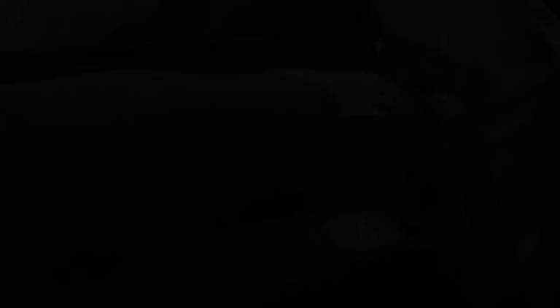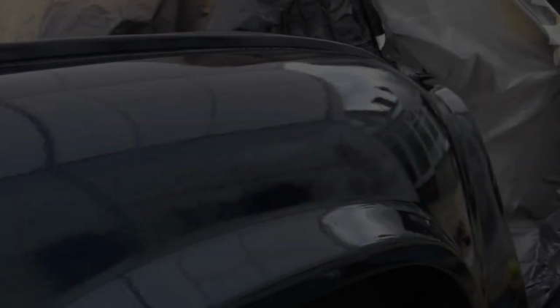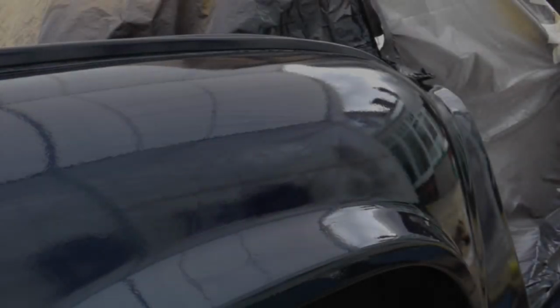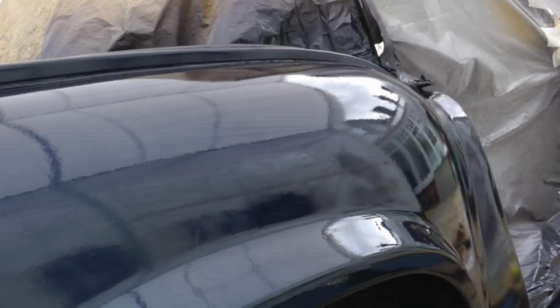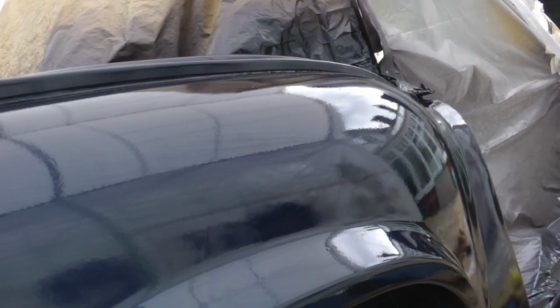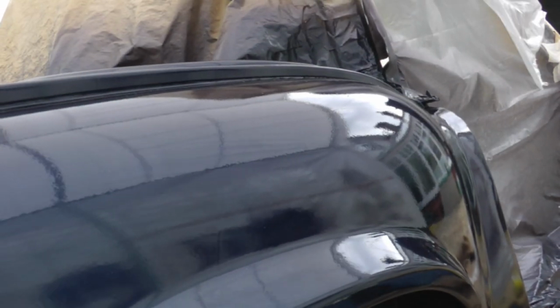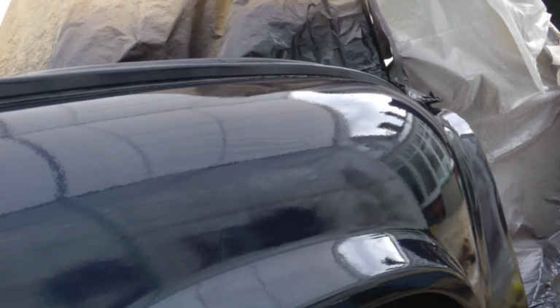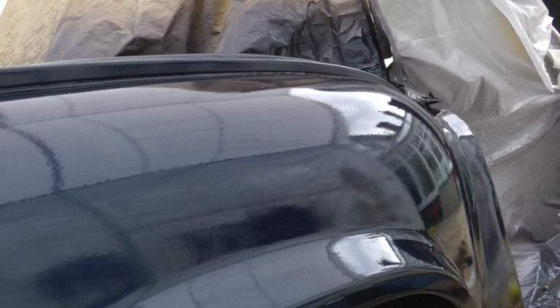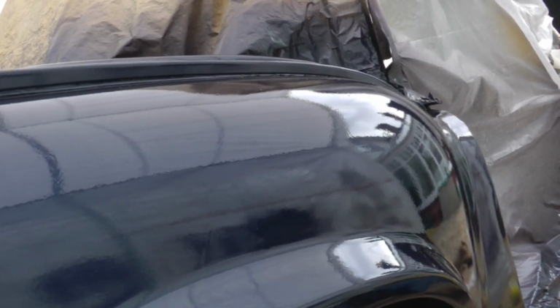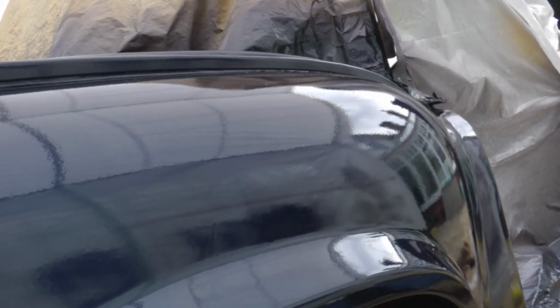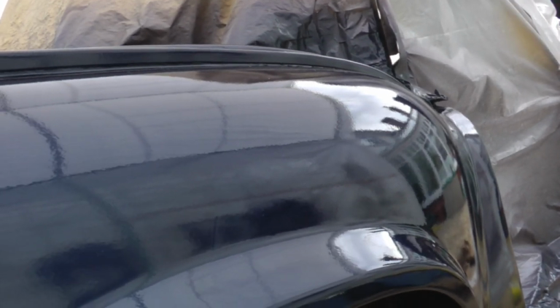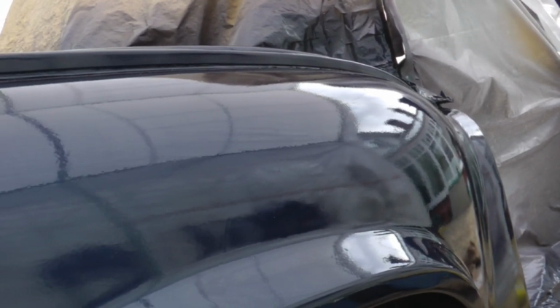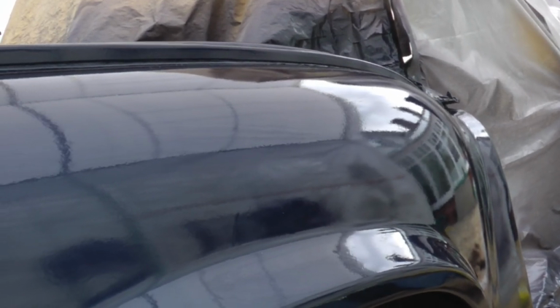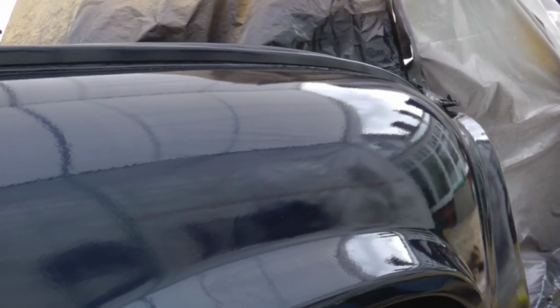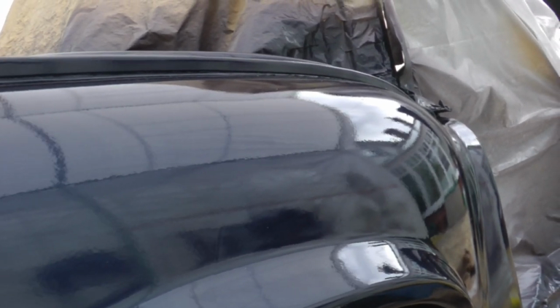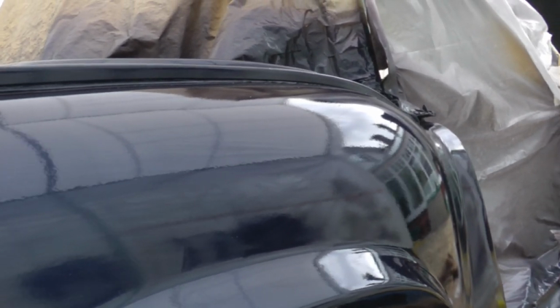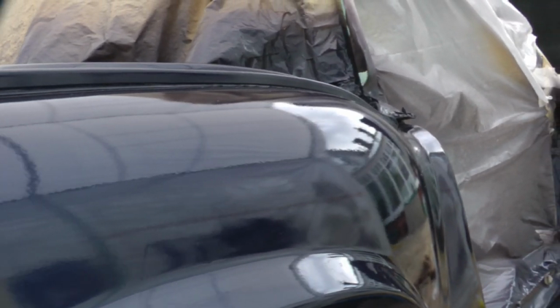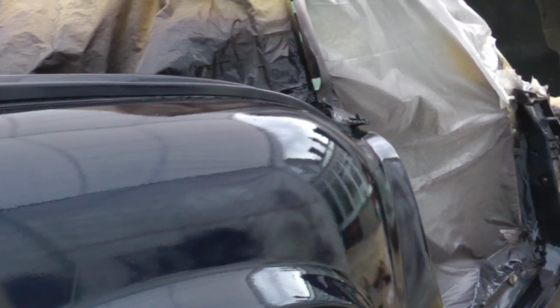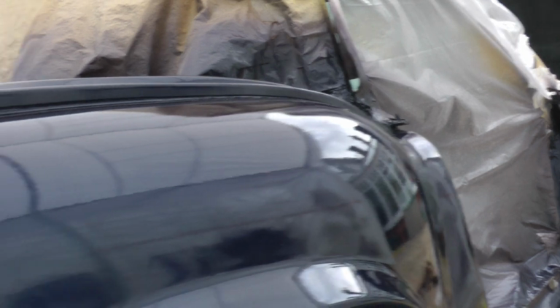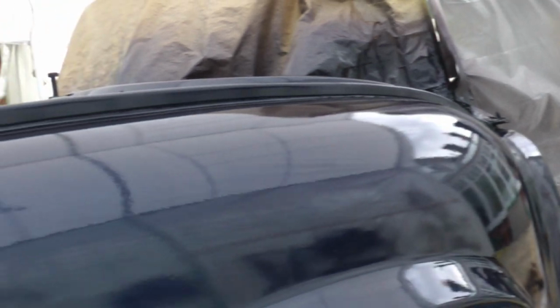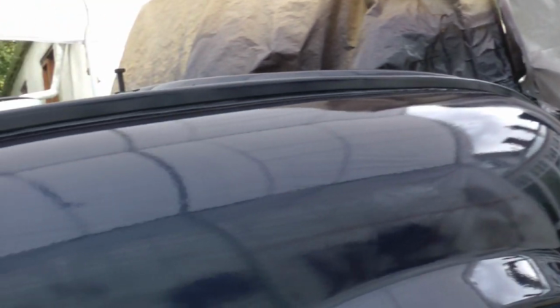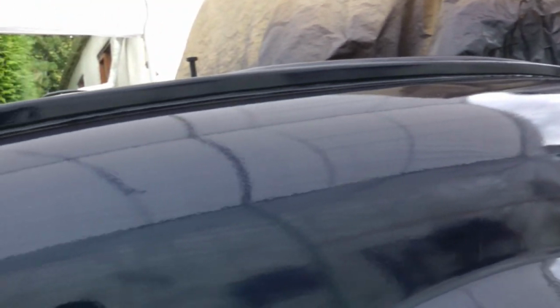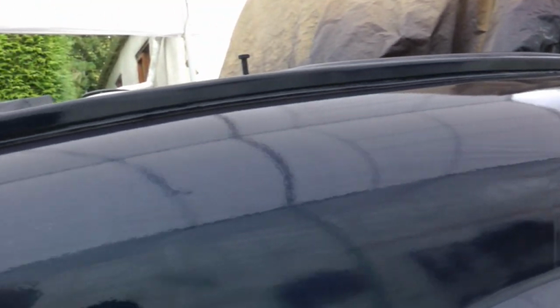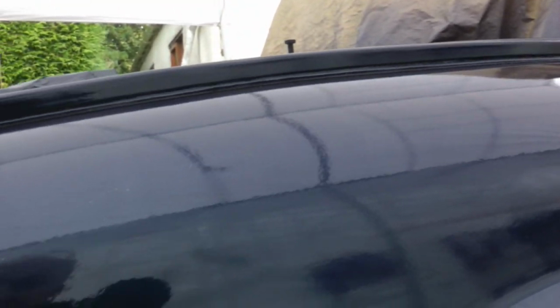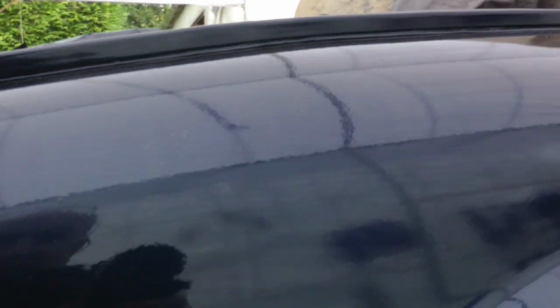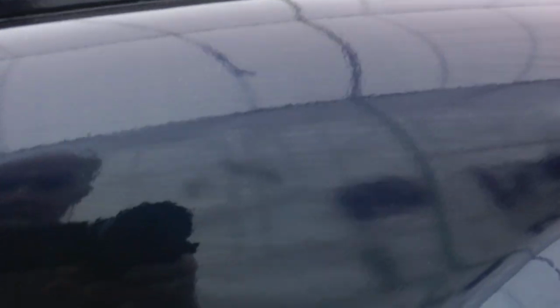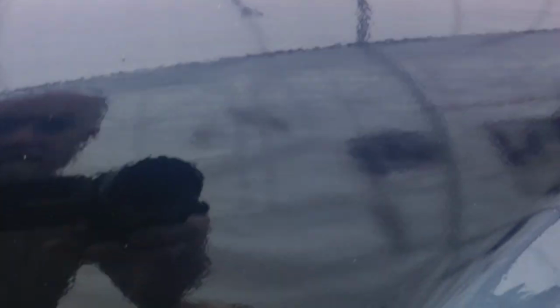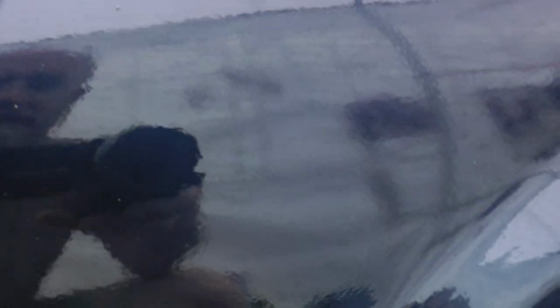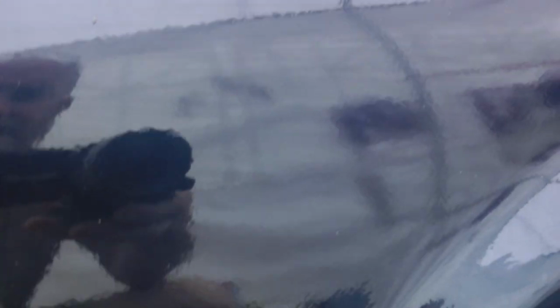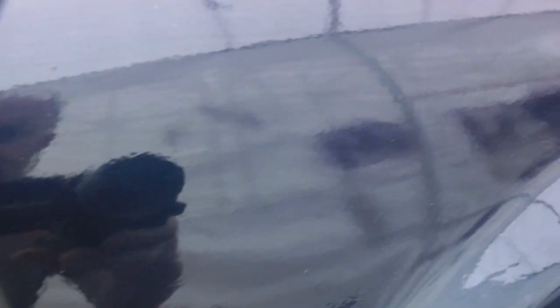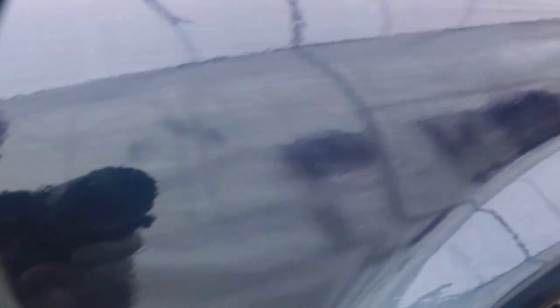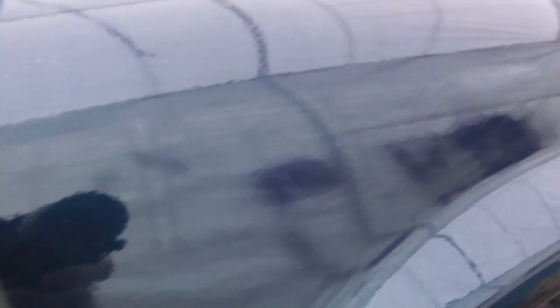We've got the clear coat on — colouring clear coat — it's looking fab, really liking the way it's come out. There's a bit of orange peel on there which we'll sort out later.